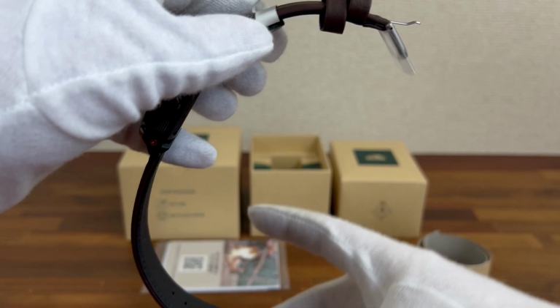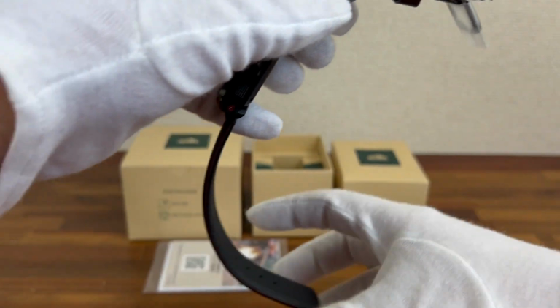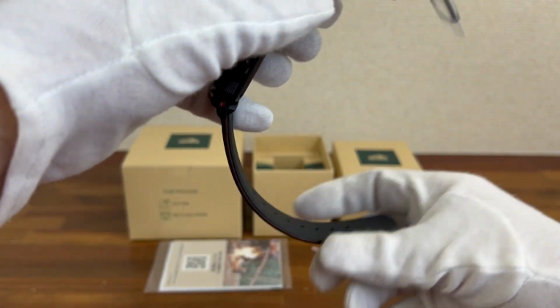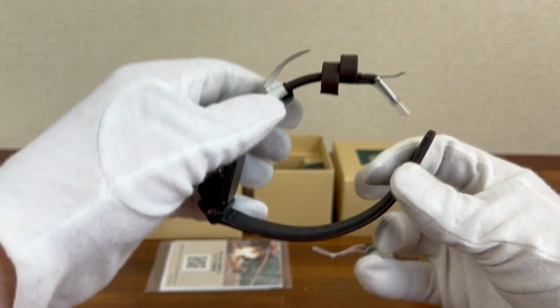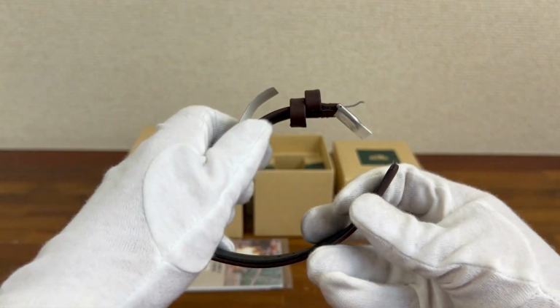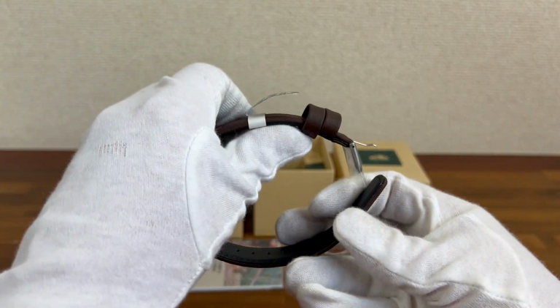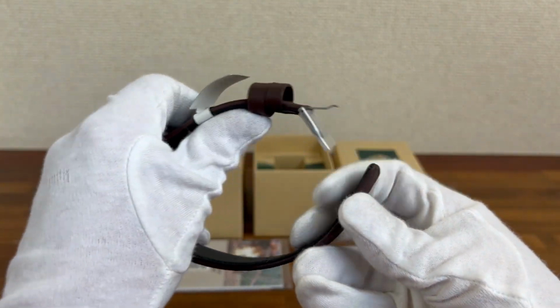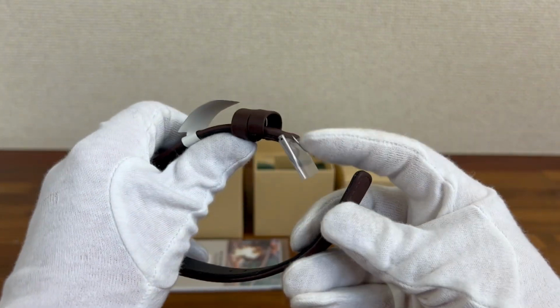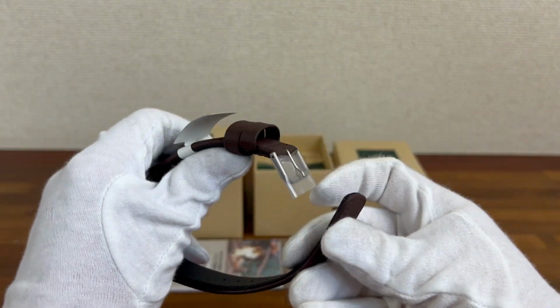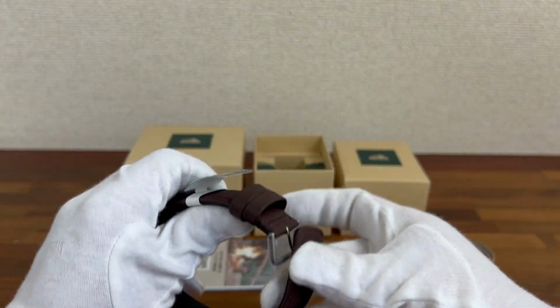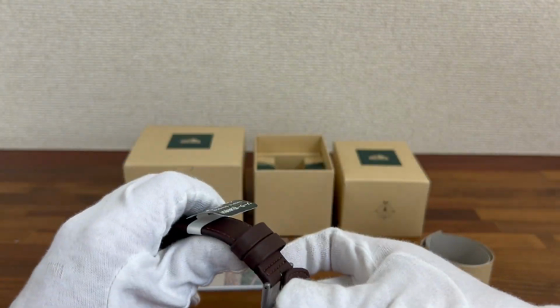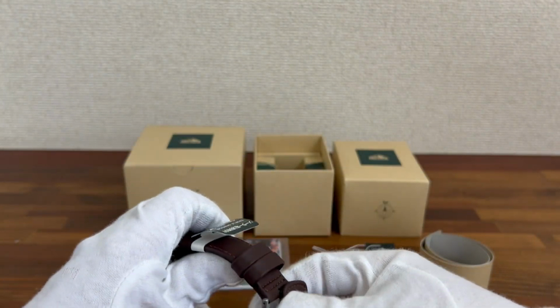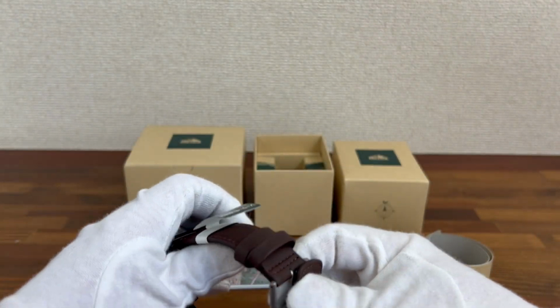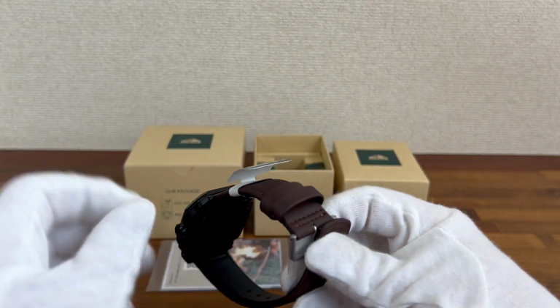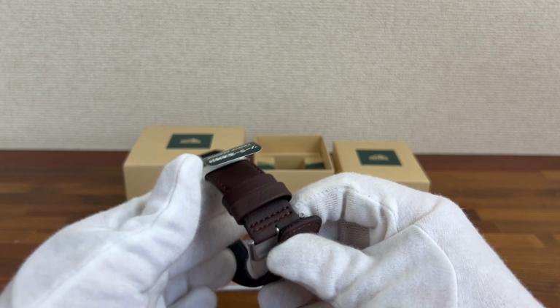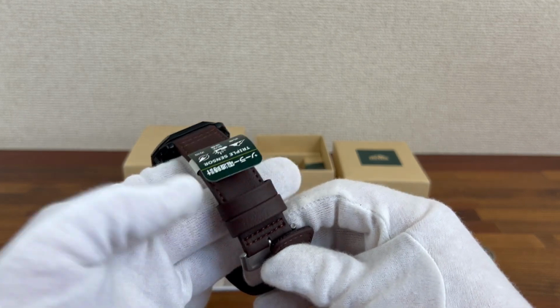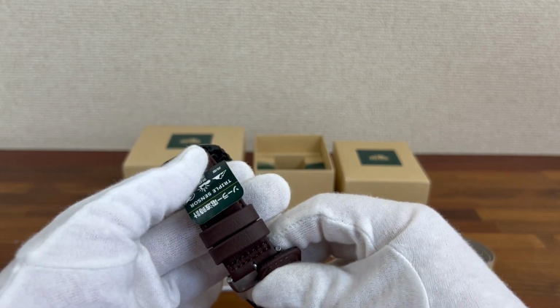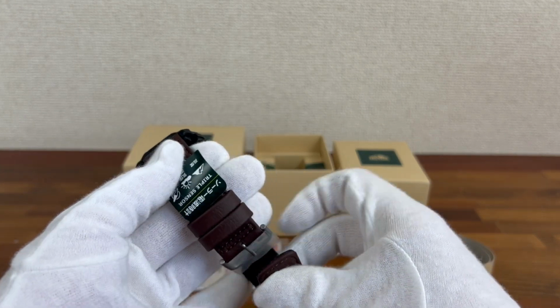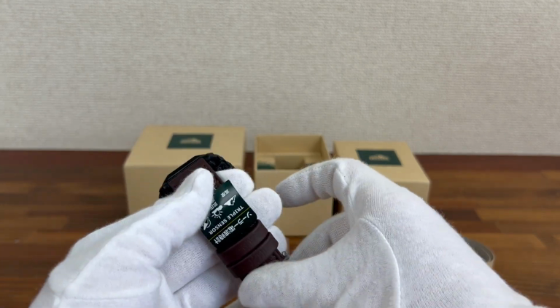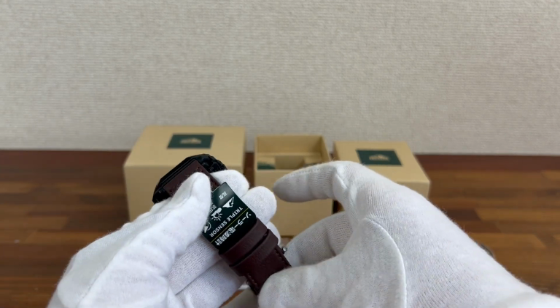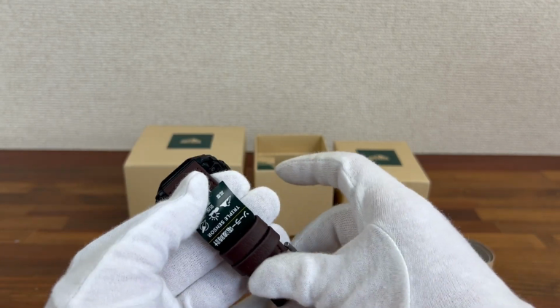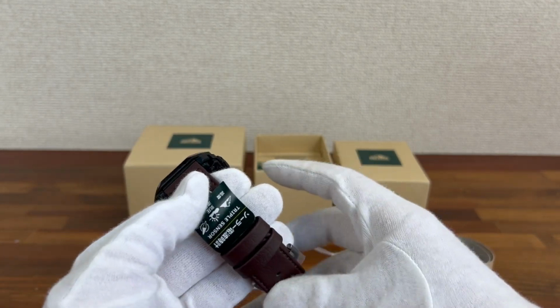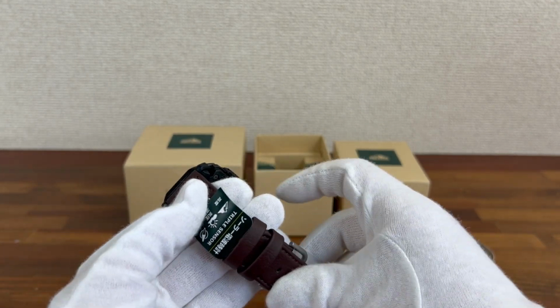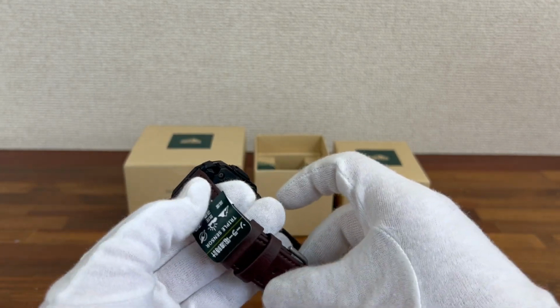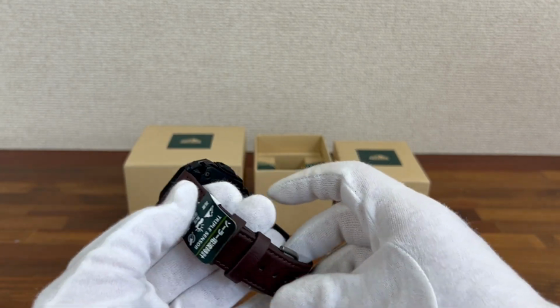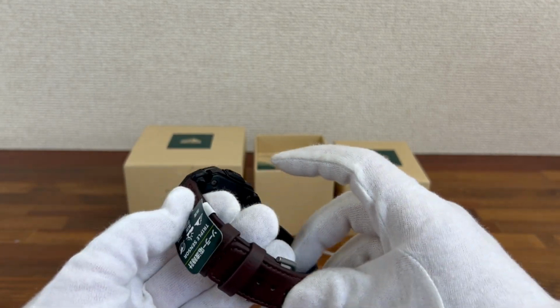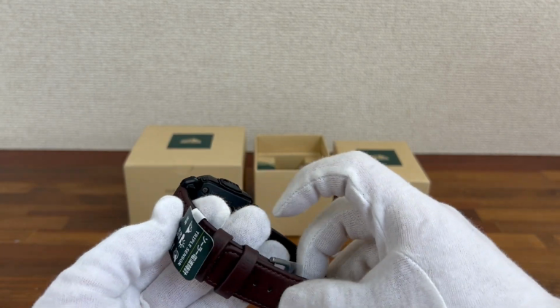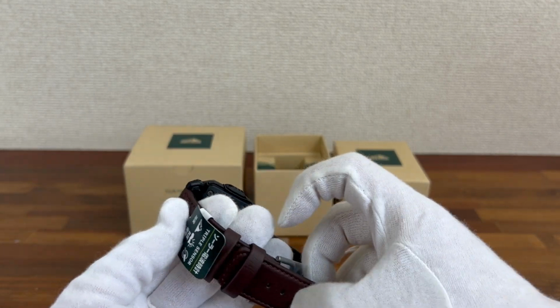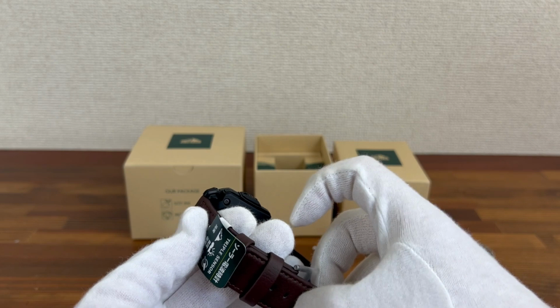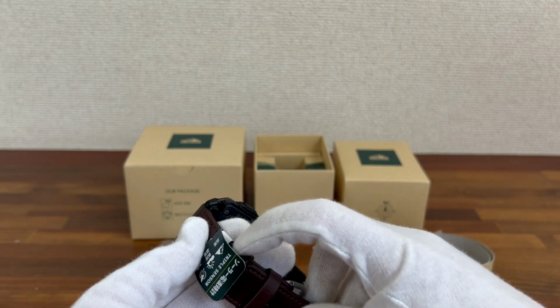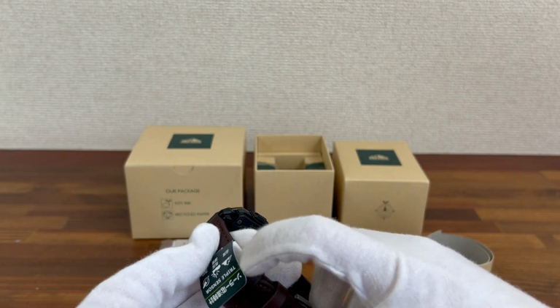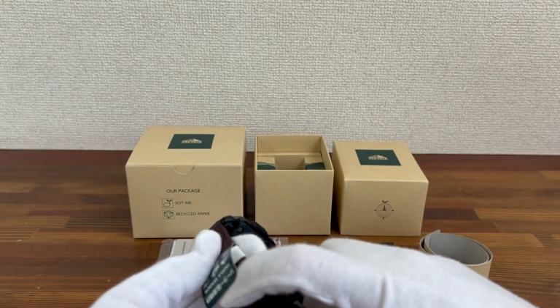I only post watches that are in absolute mint condition — unworn, untried on, not been sitting in shop windows, etc.